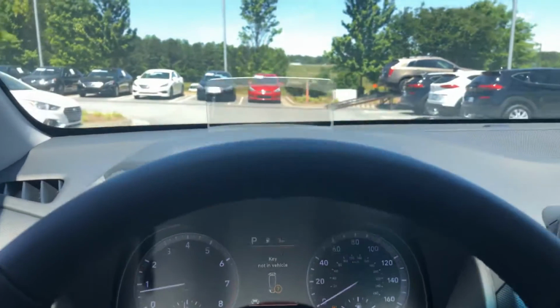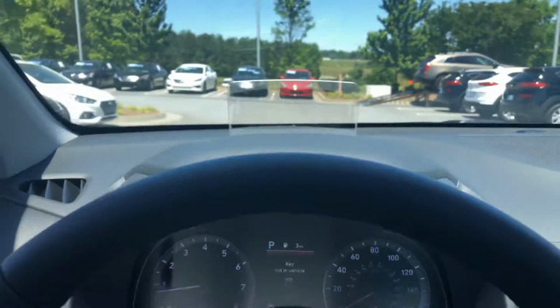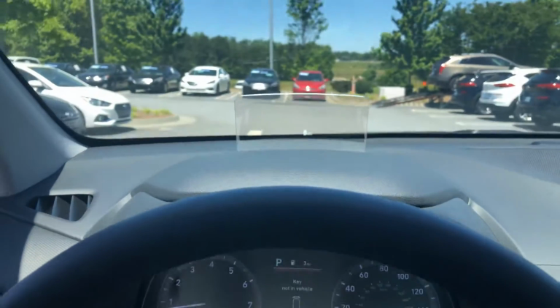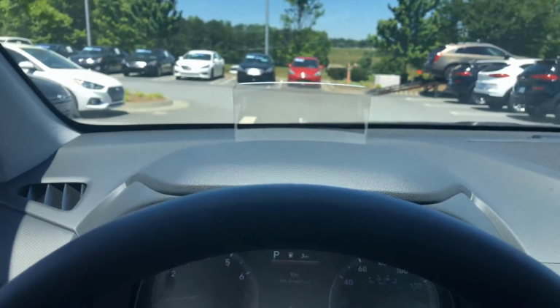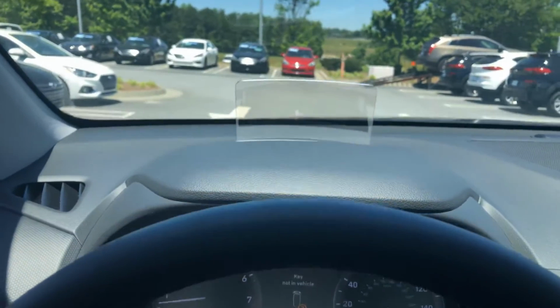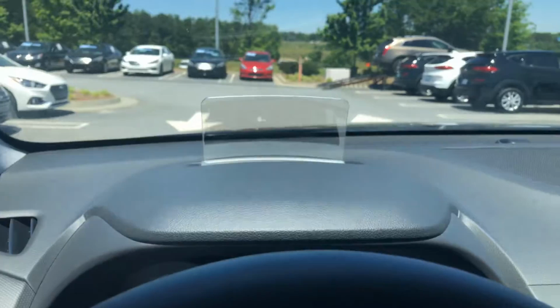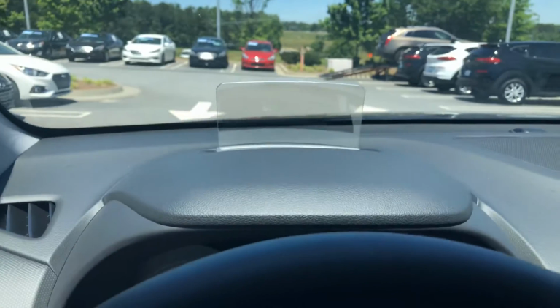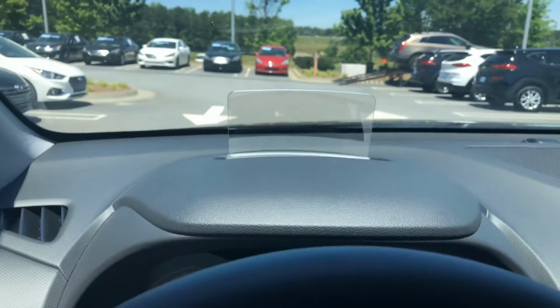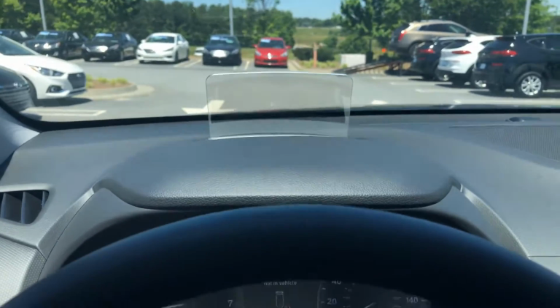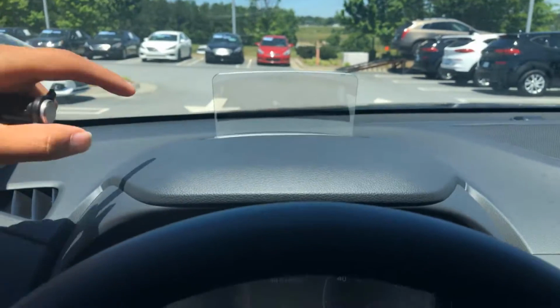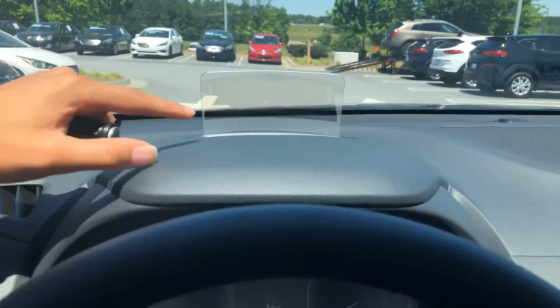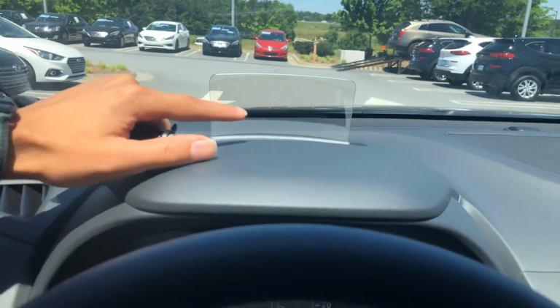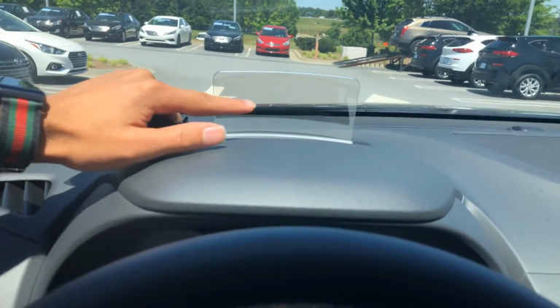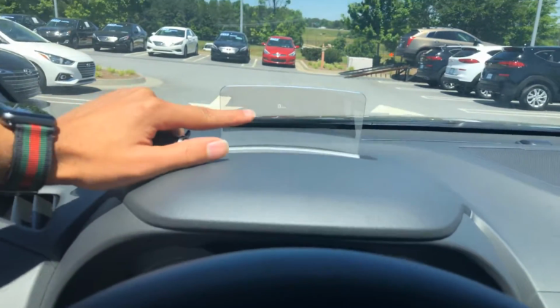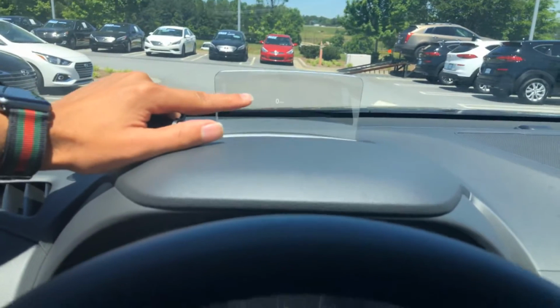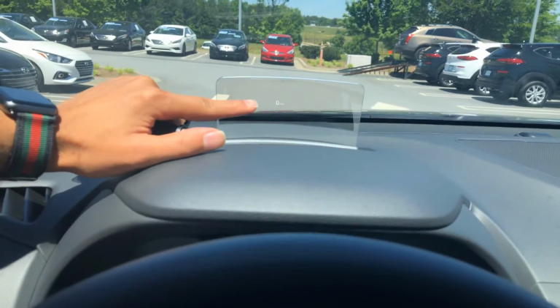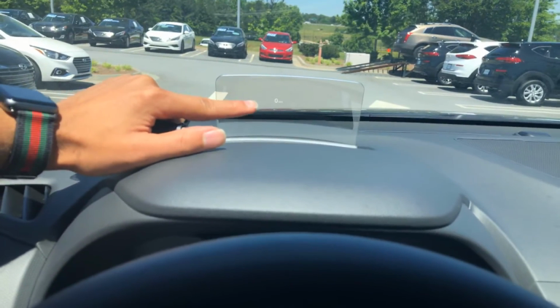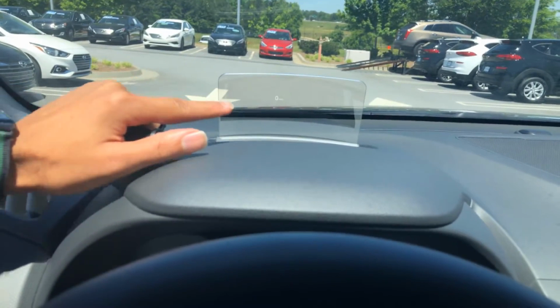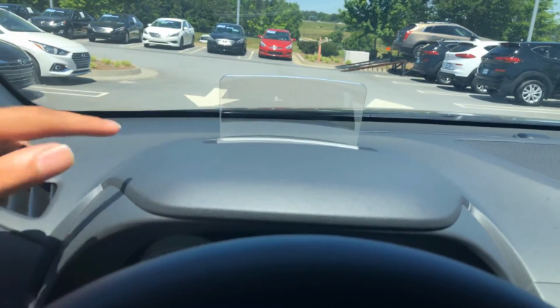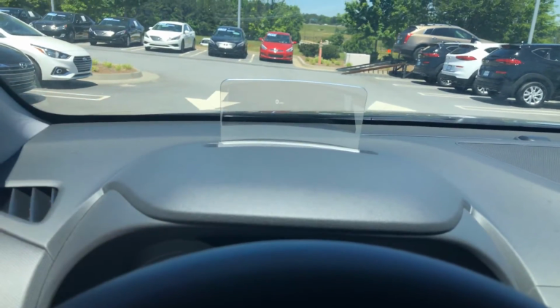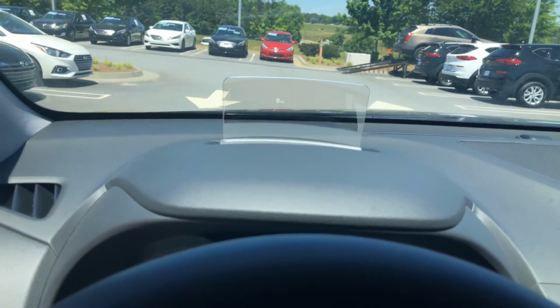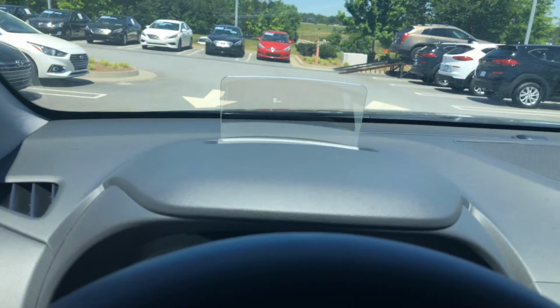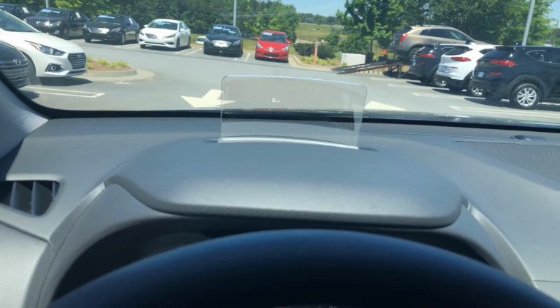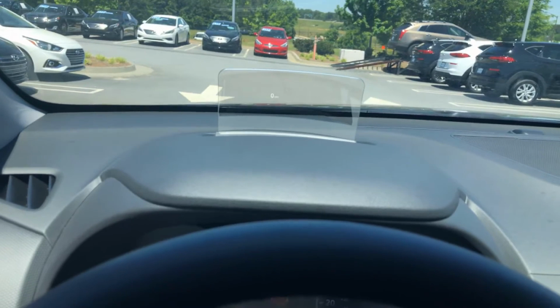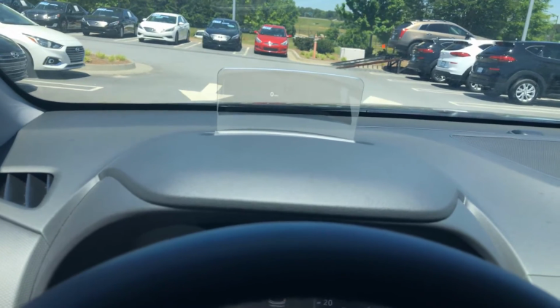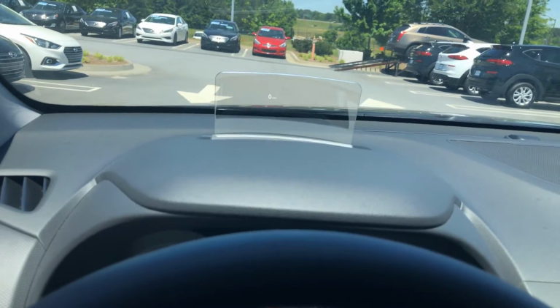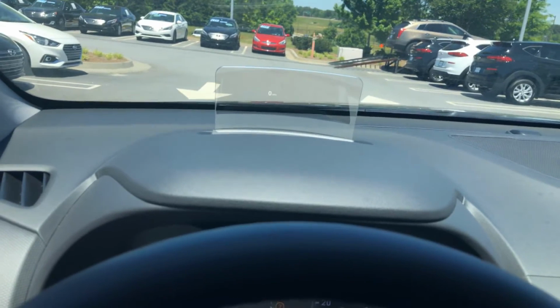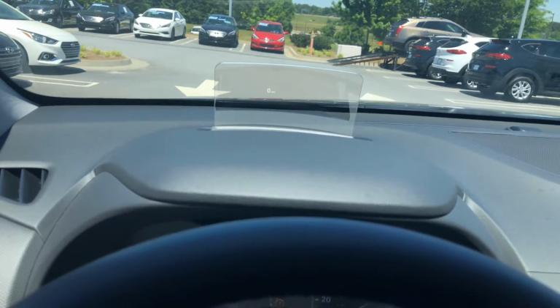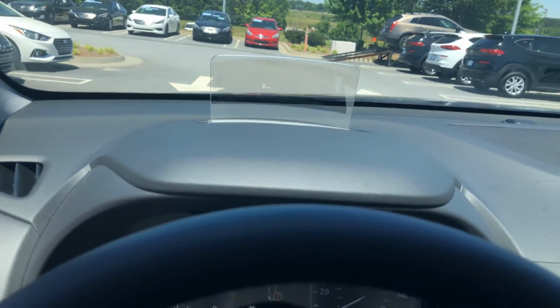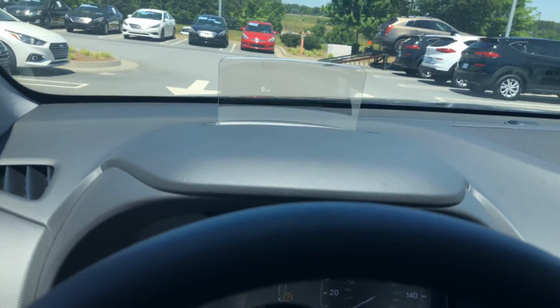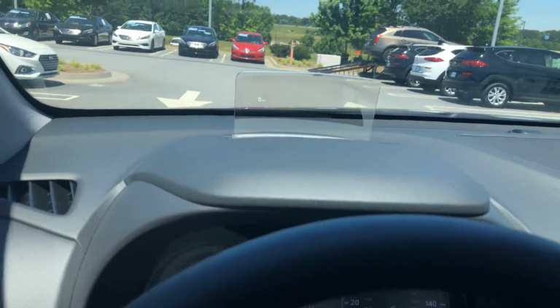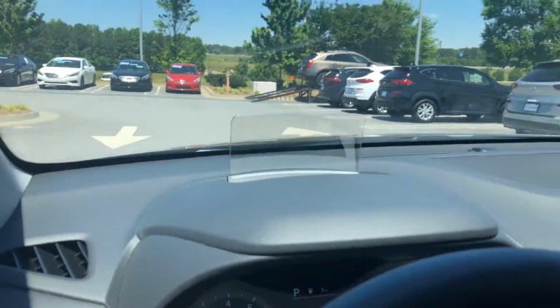Now this is your heads up display. I'm not sure if you can see it, but it actually displays your speed and your safety features and also your turn by turn navigation right on this little glass for you.